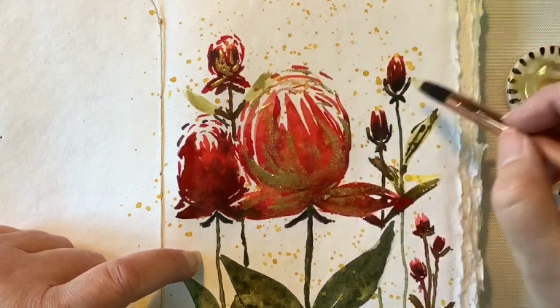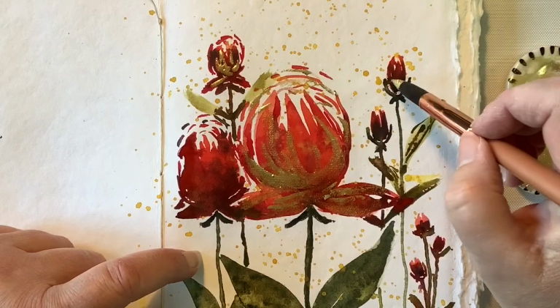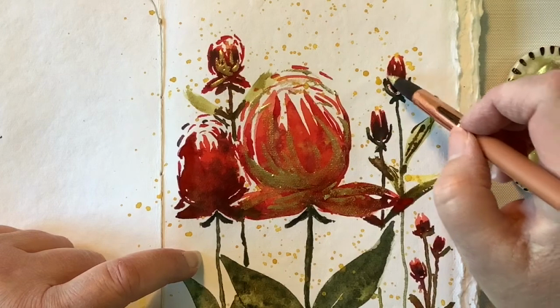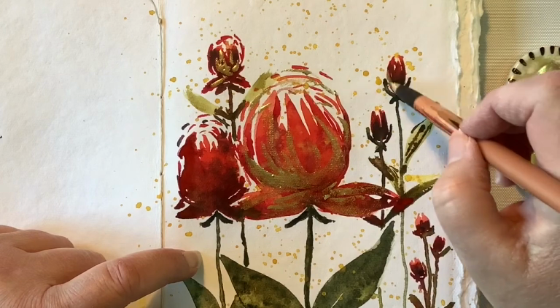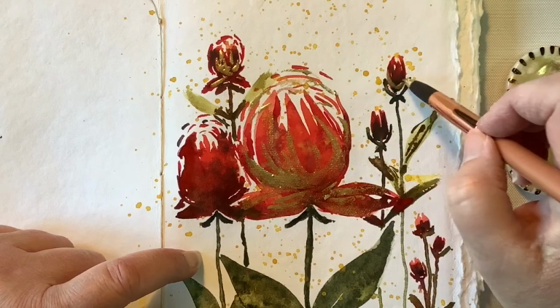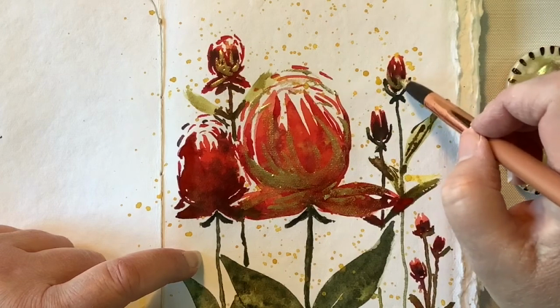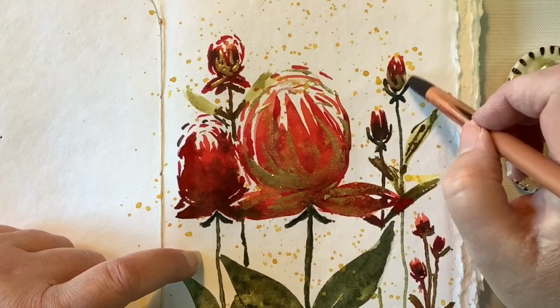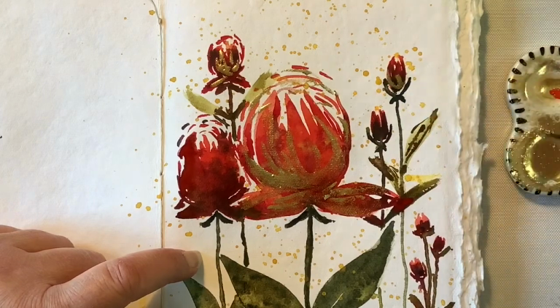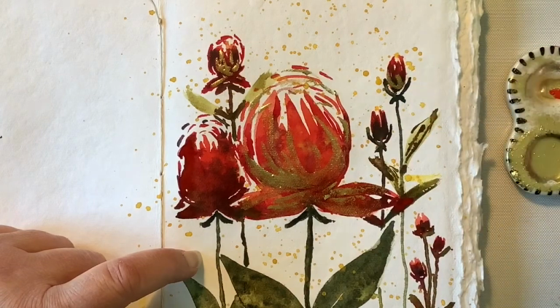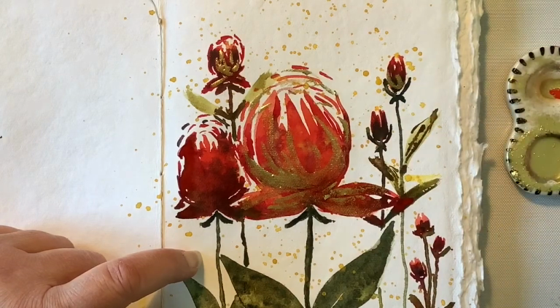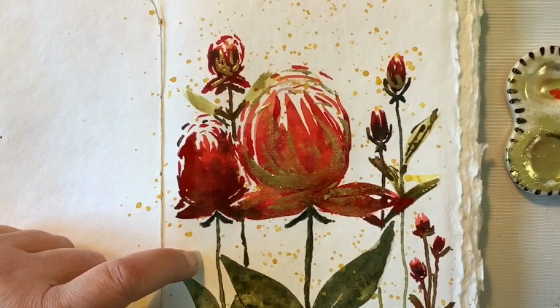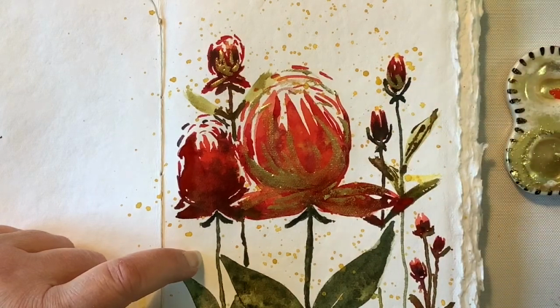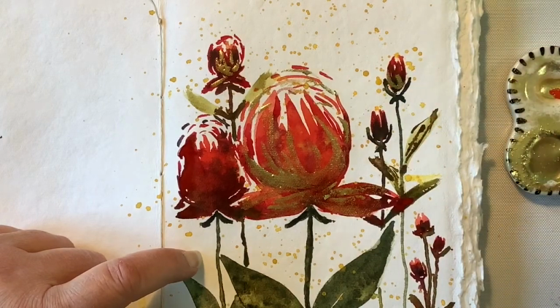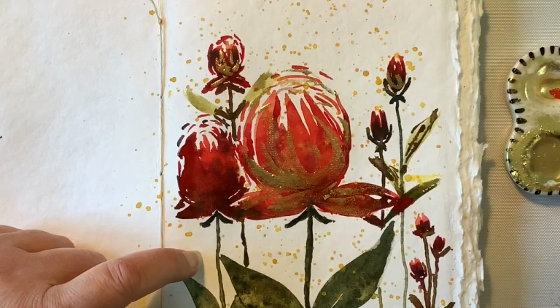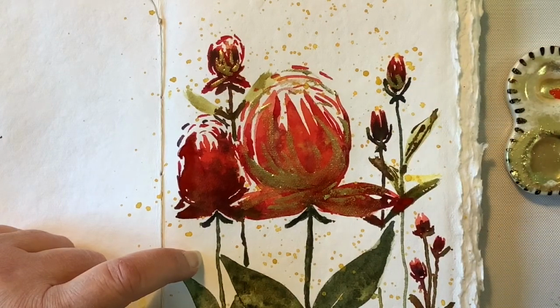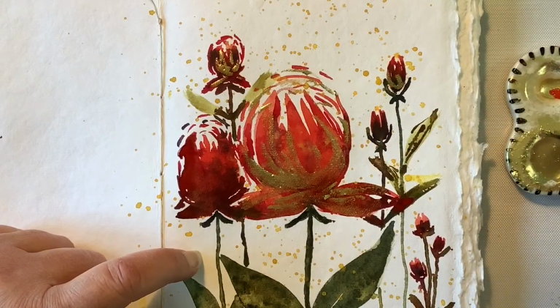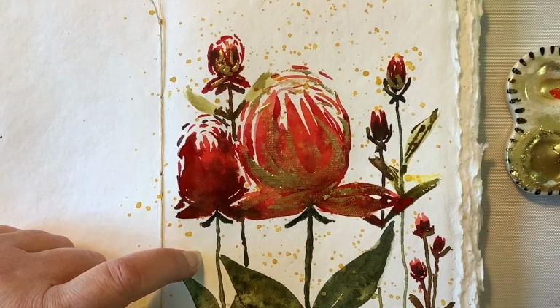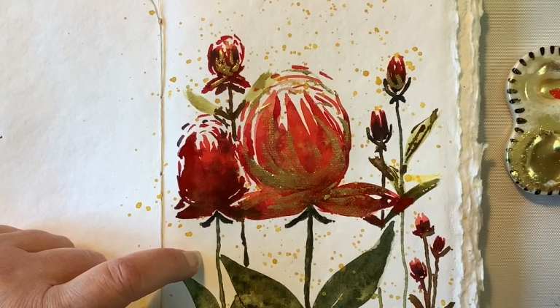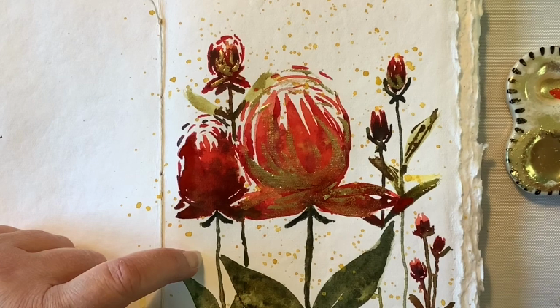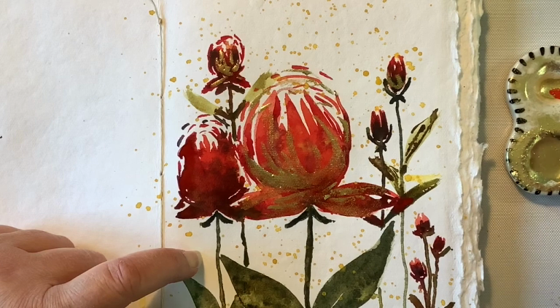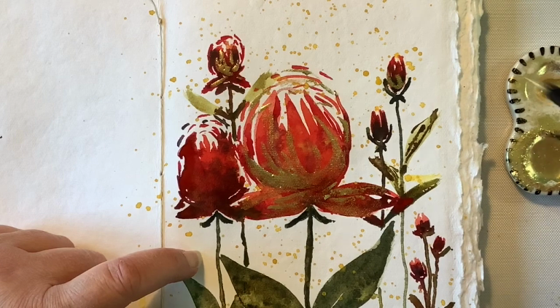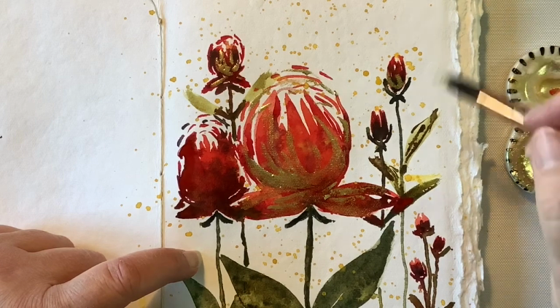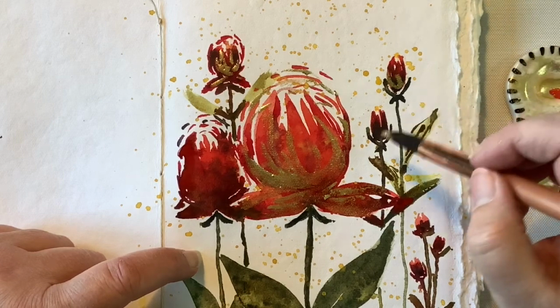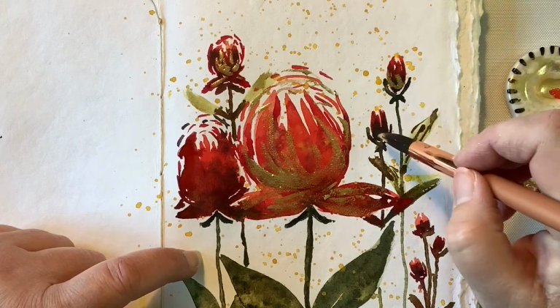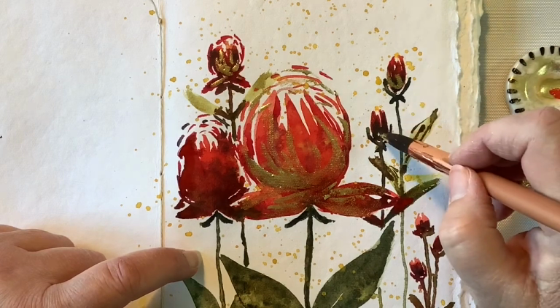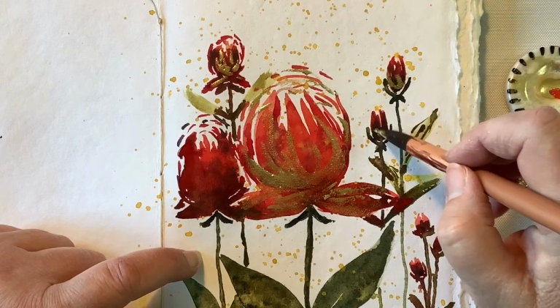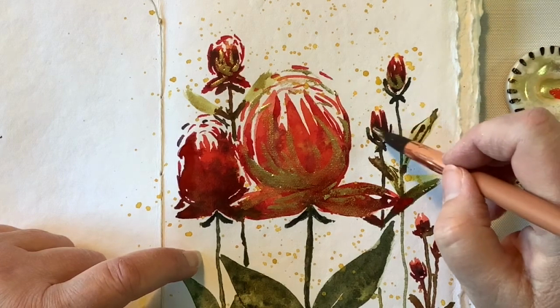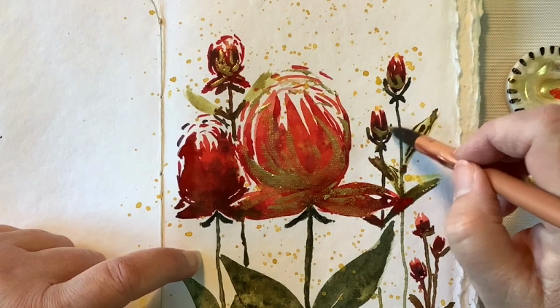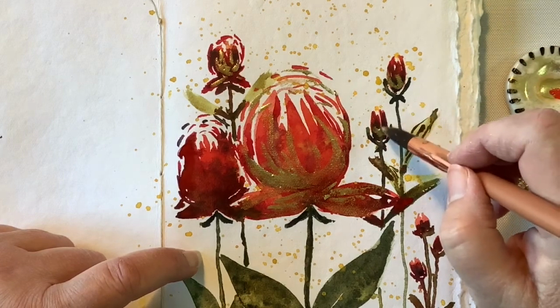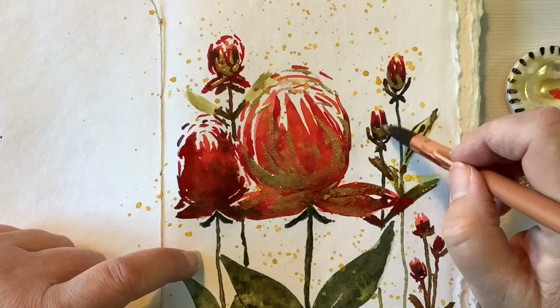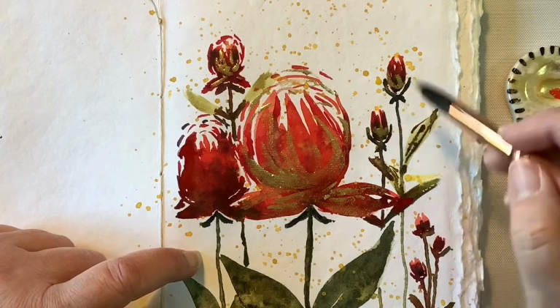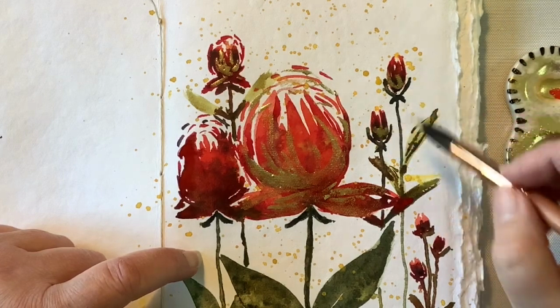So you'll see here, I'm just going around the painting and adding little details here and there.